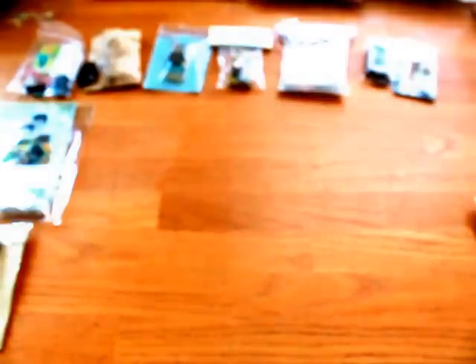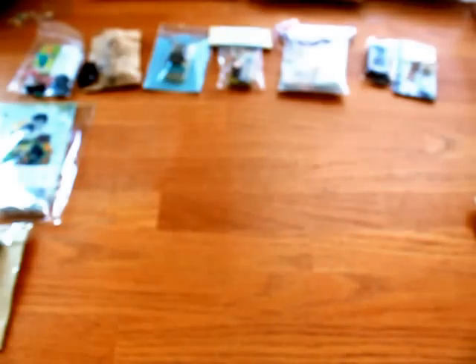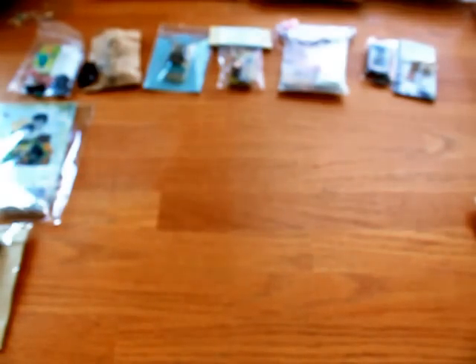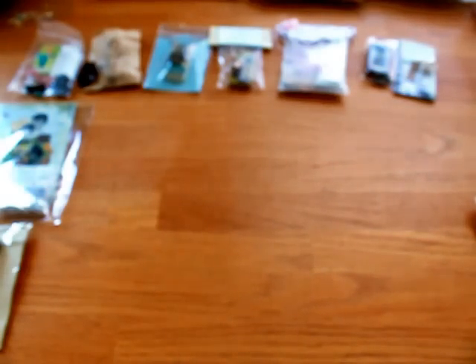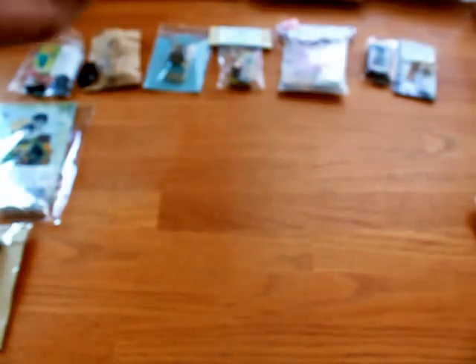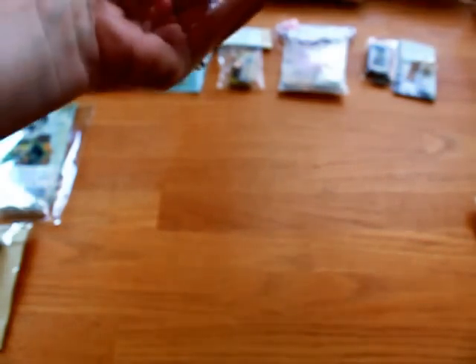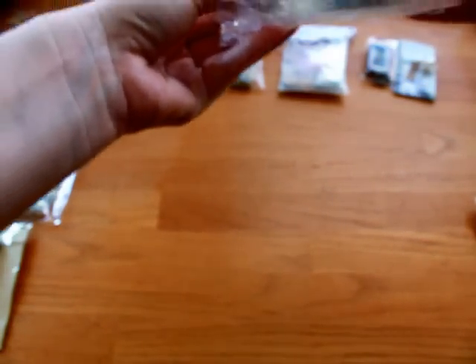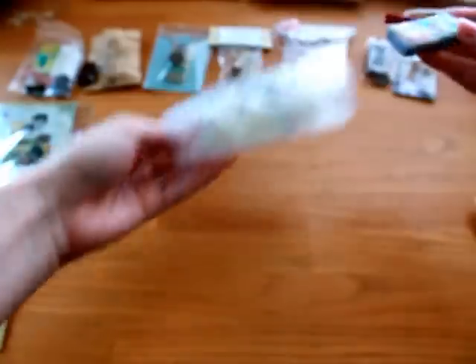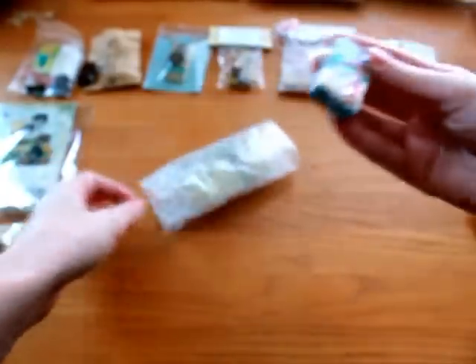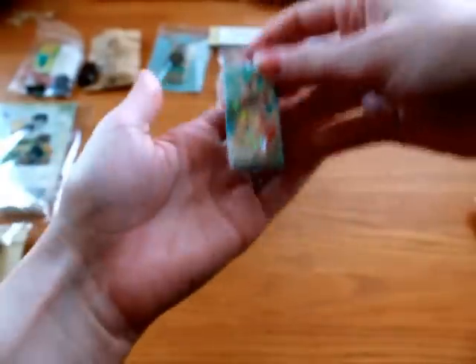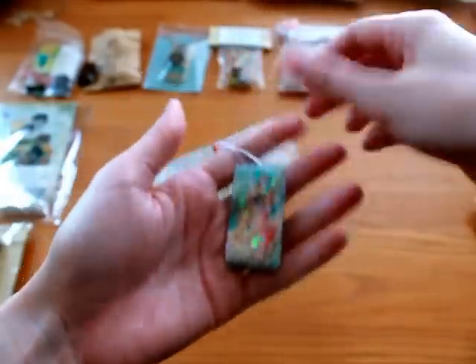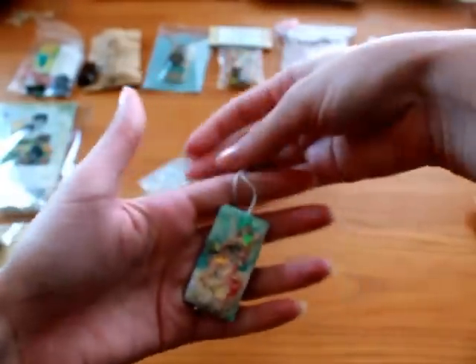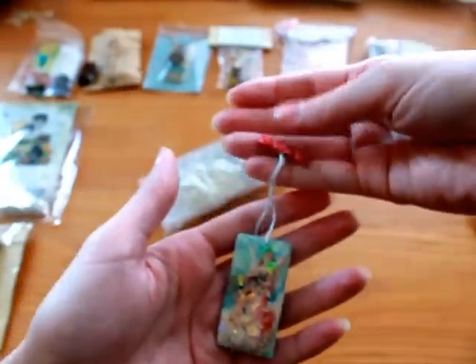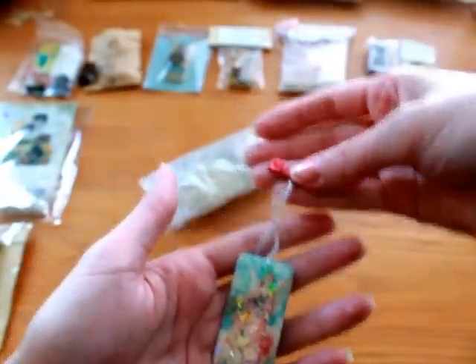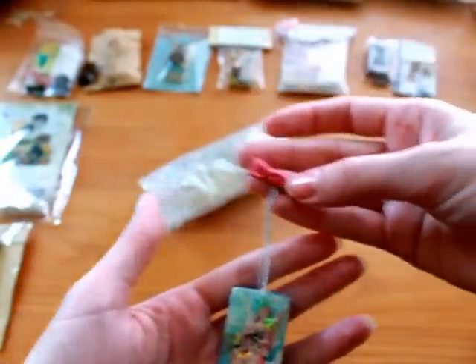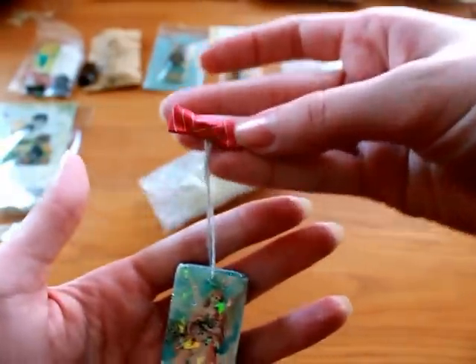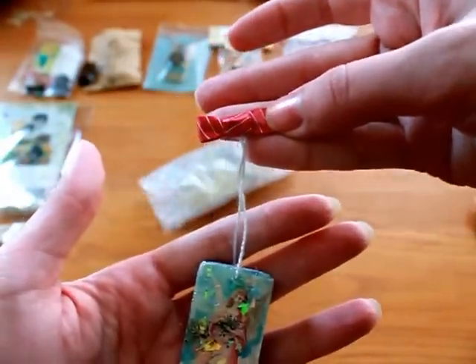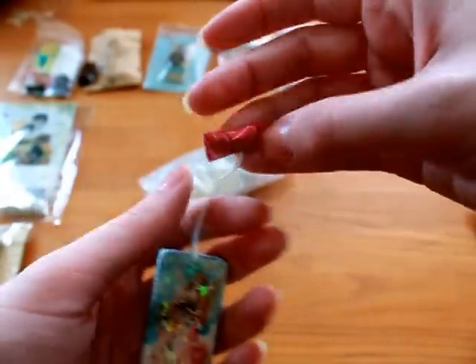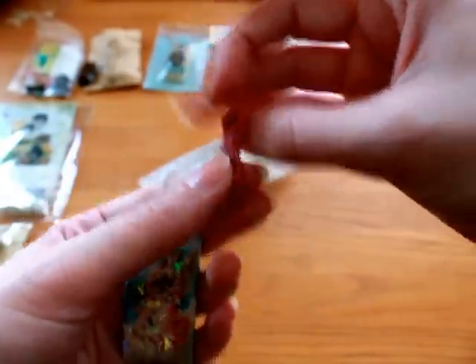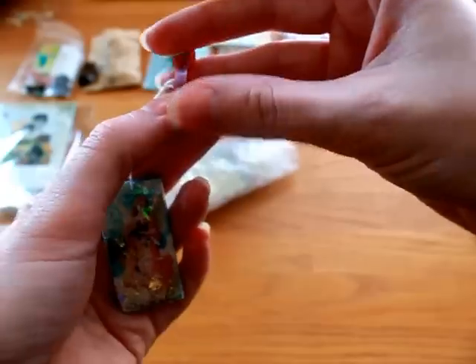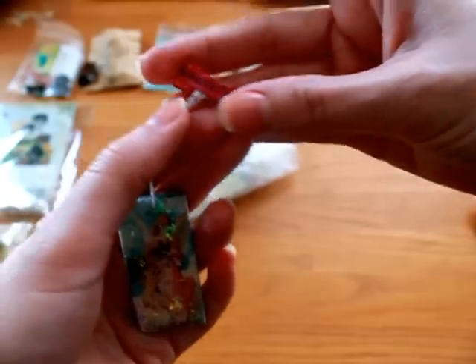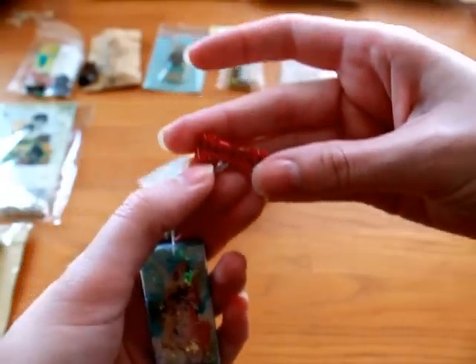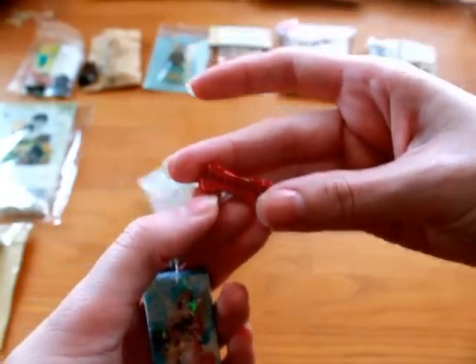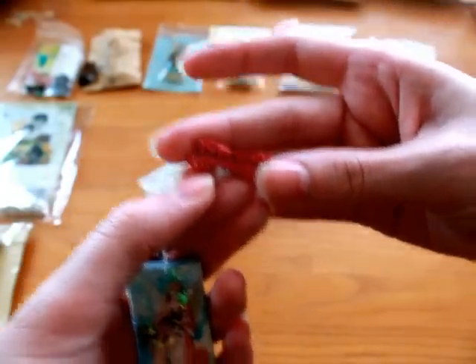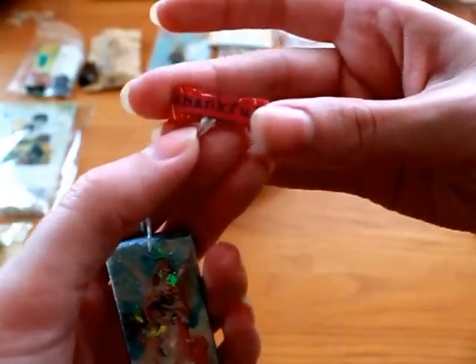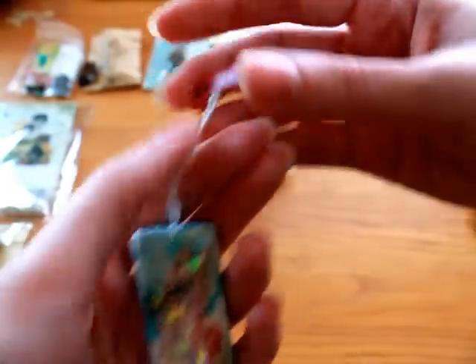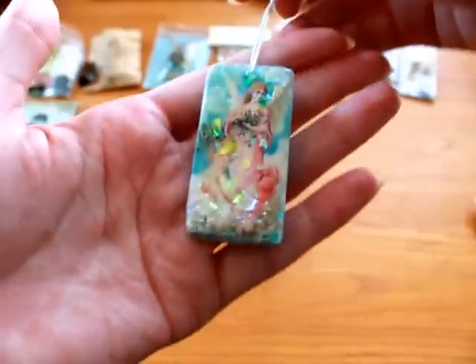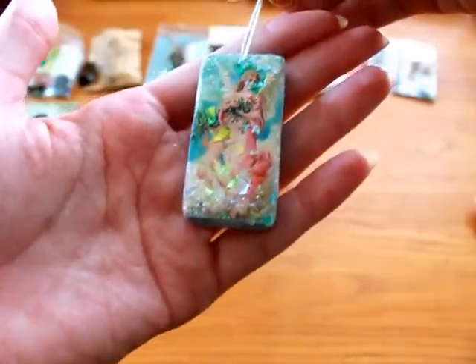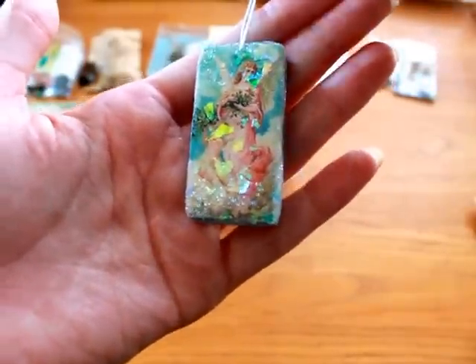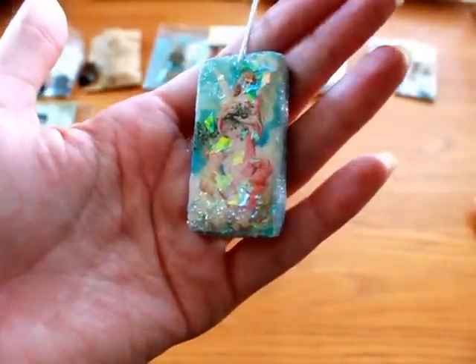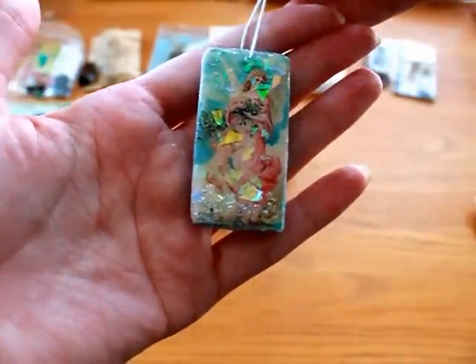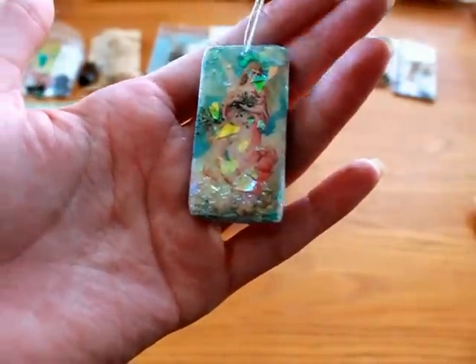I think this one is from Anita. She did these really pretty Christmas ones with the red bow. And then on the back she had words — so this one says 'thankful.' And she did some glitter.